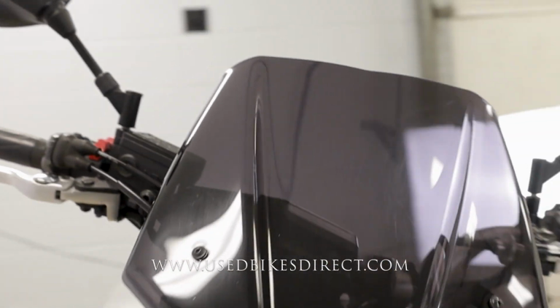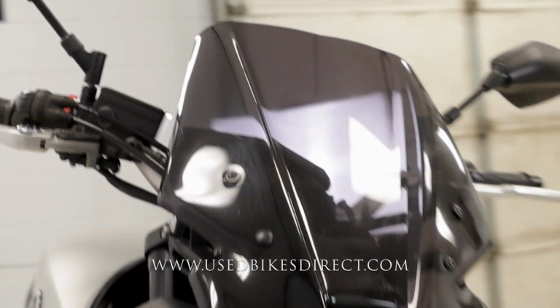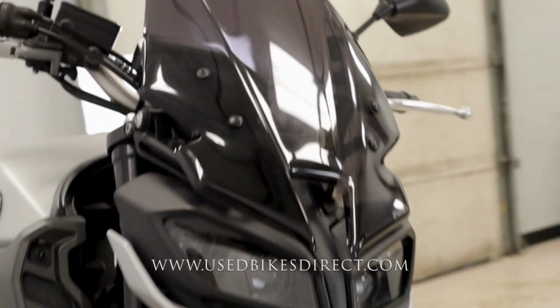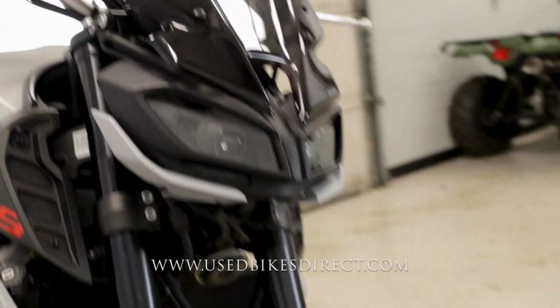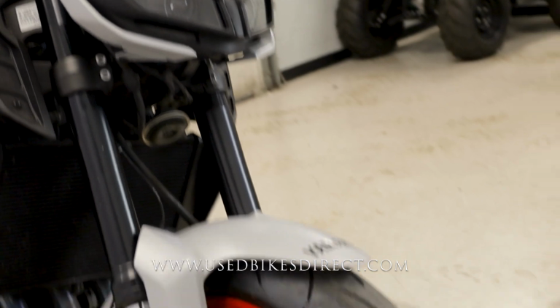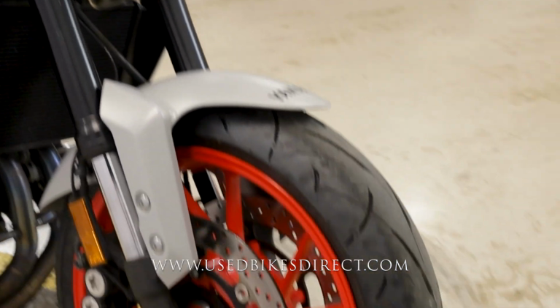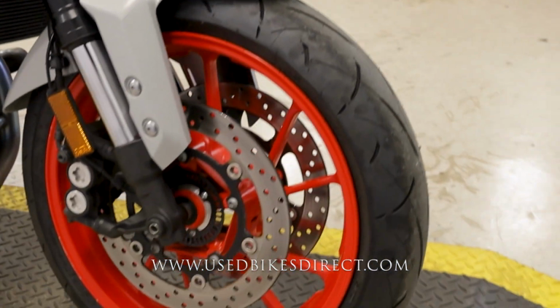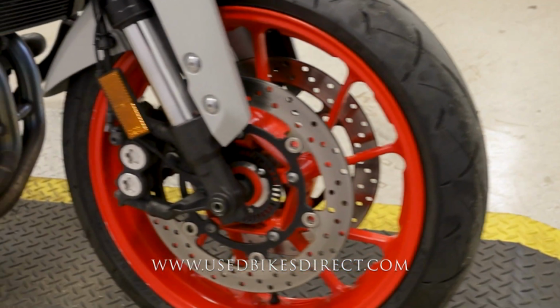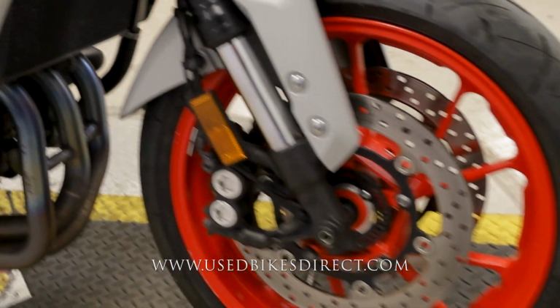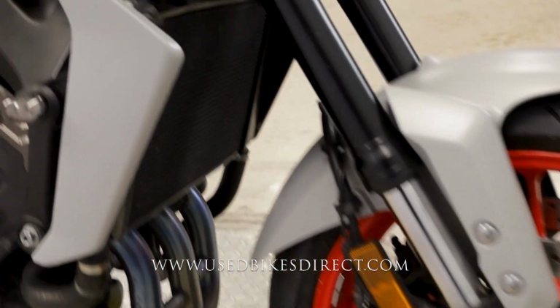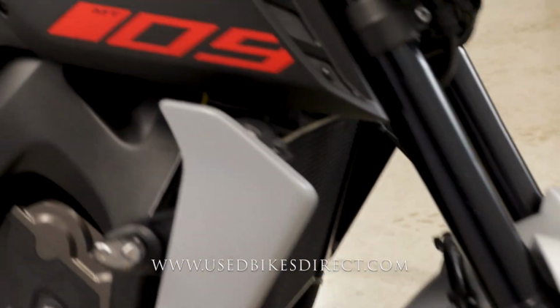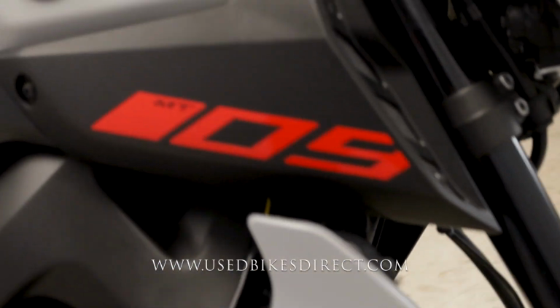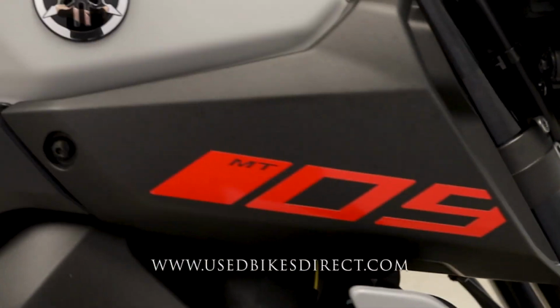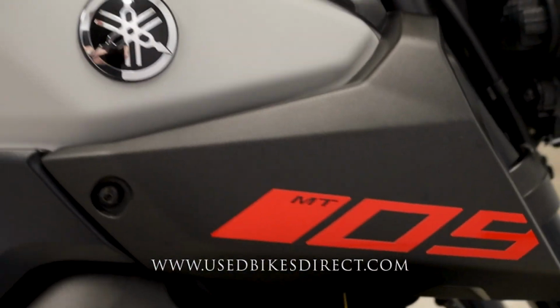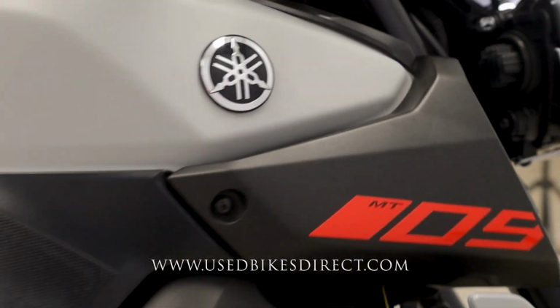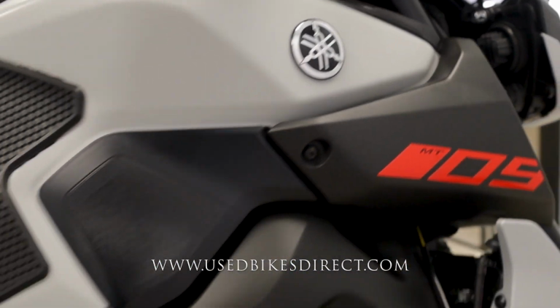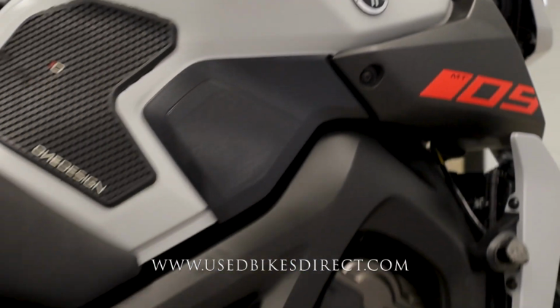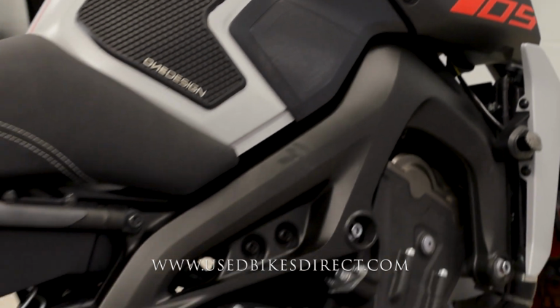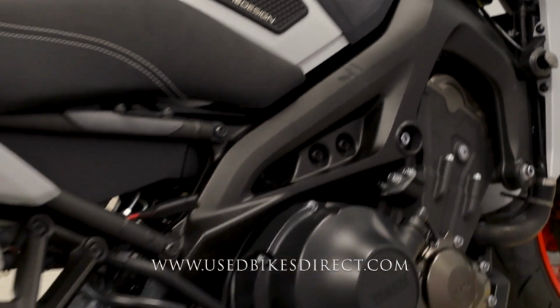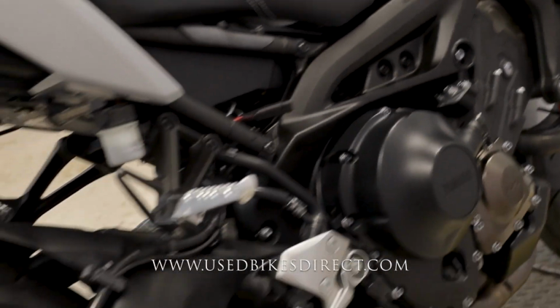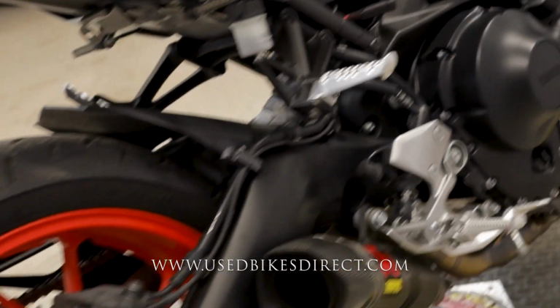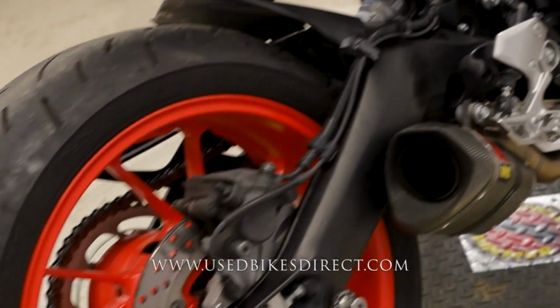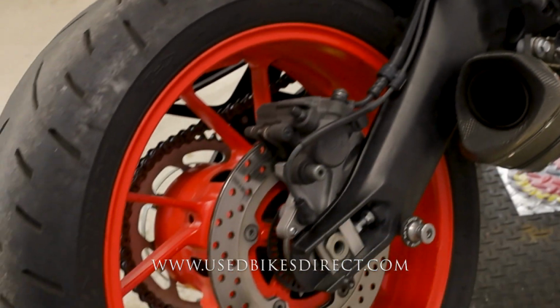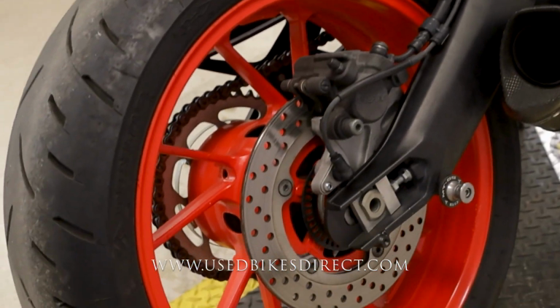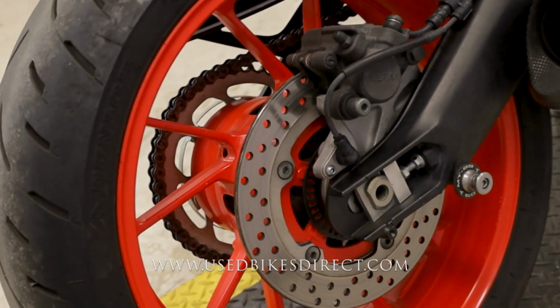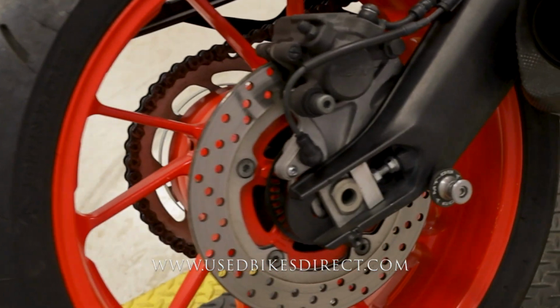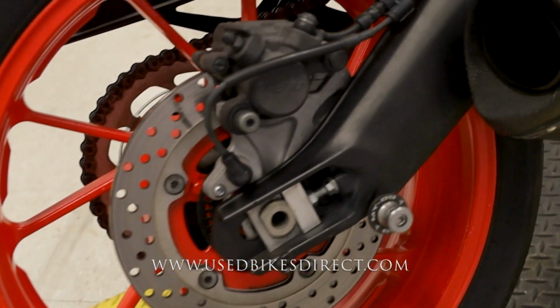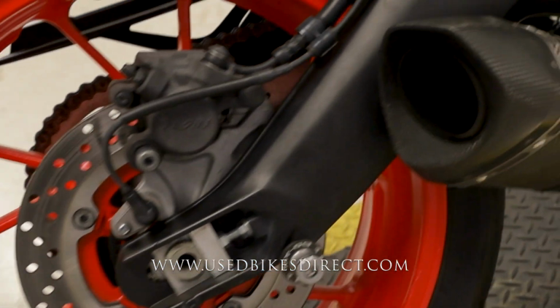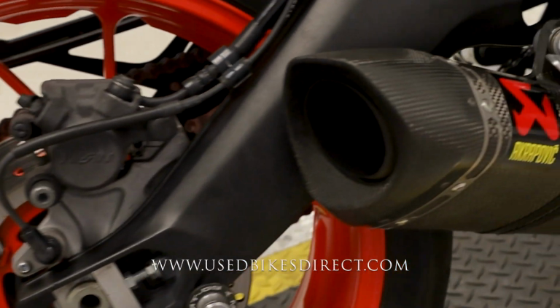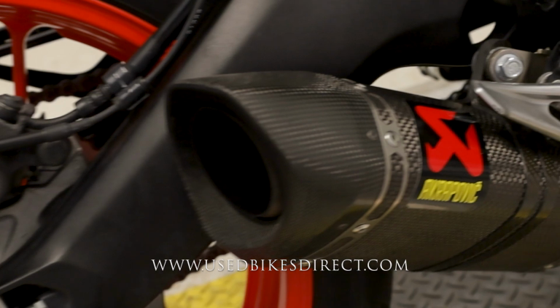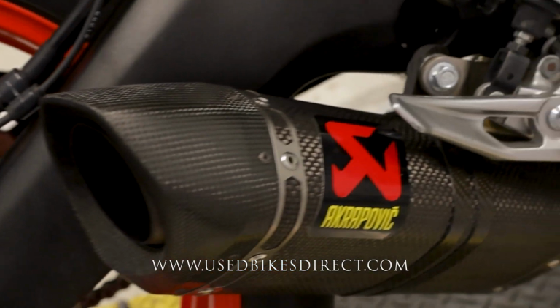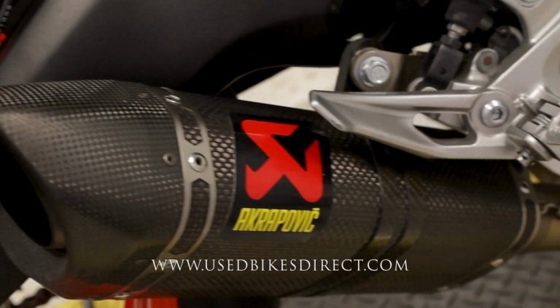This is a 2020 model of the Yamaha MT-09. It's going to feature Yamaha's 847cc triple cylinder engine, paired up naturally to a 6-speed transmission. This one we're checking out today has 15,323 miles on it.